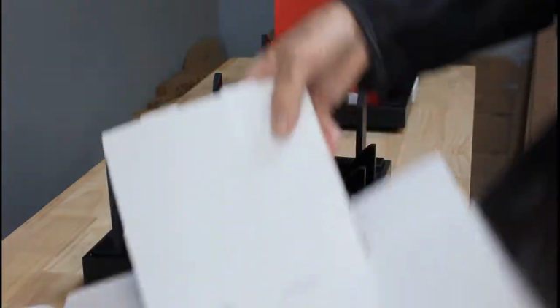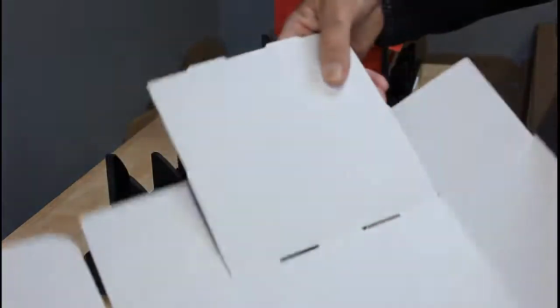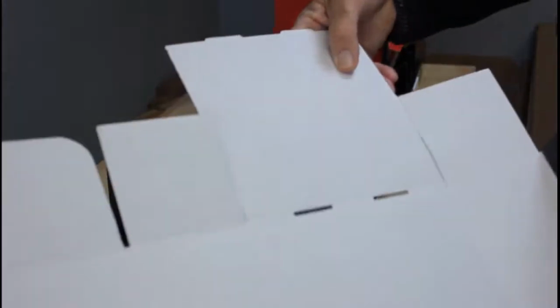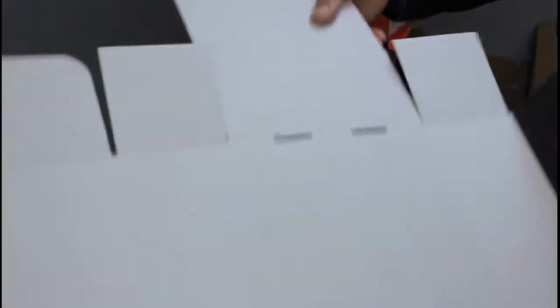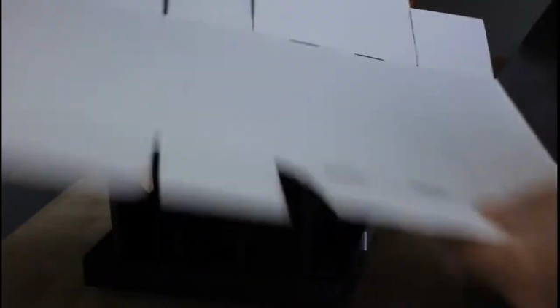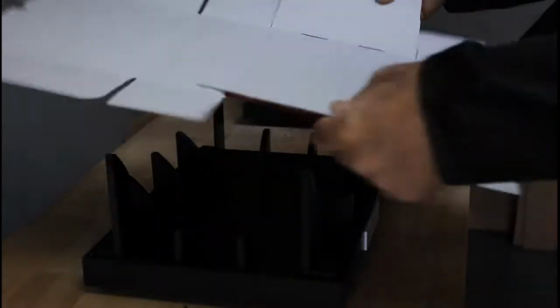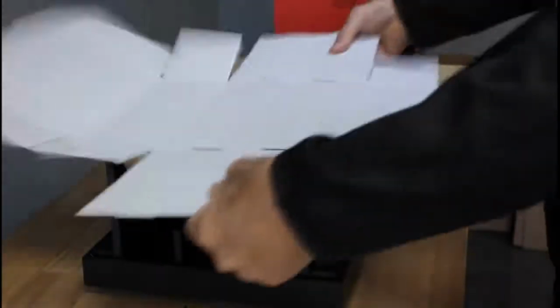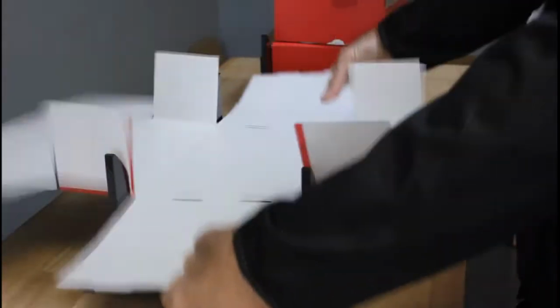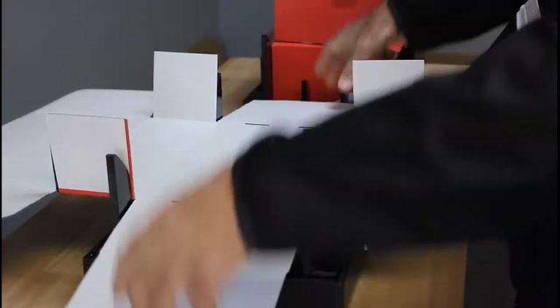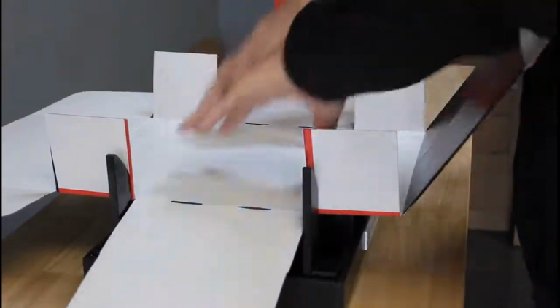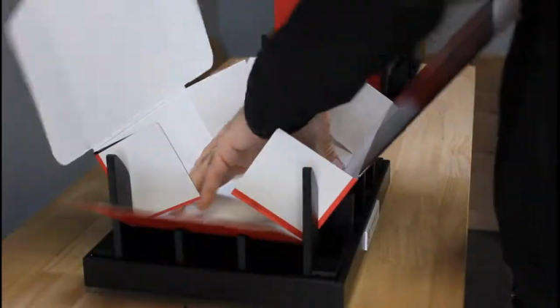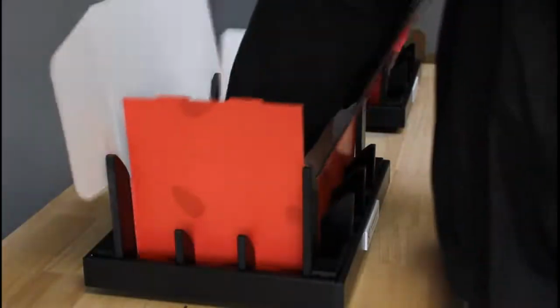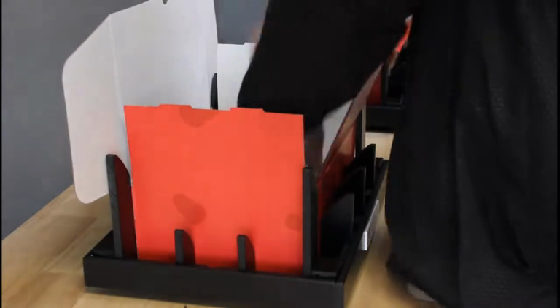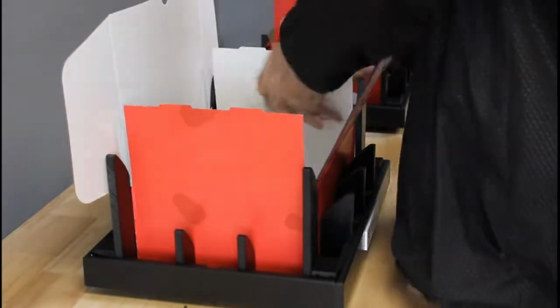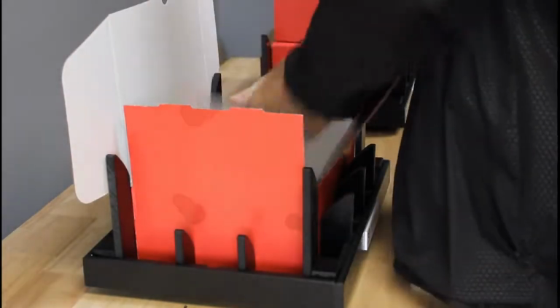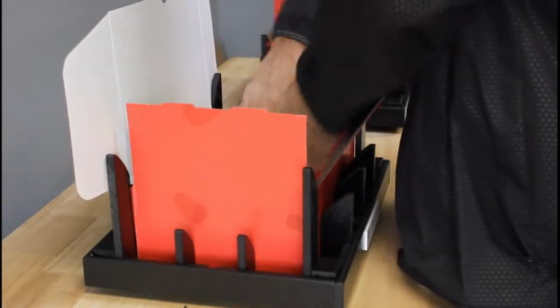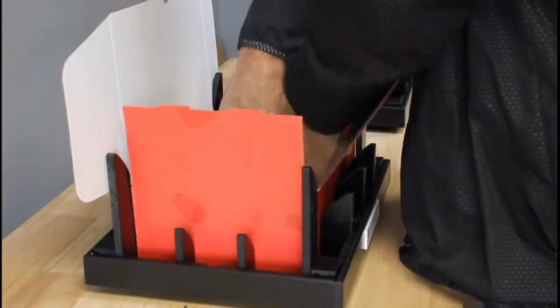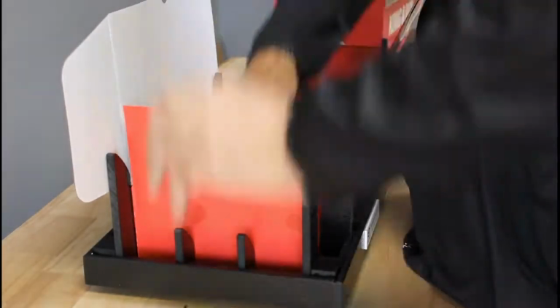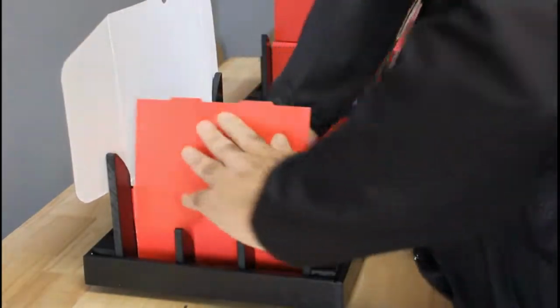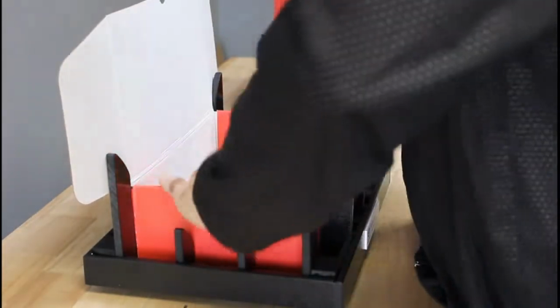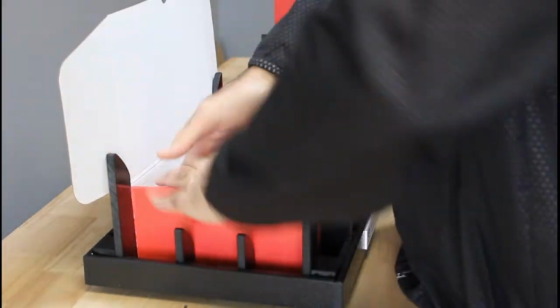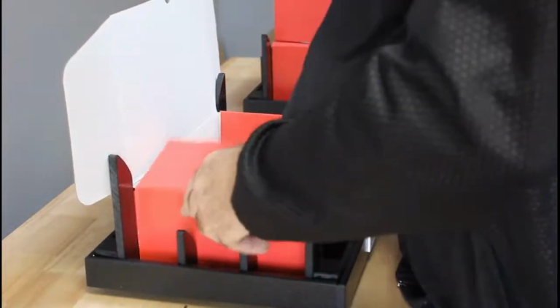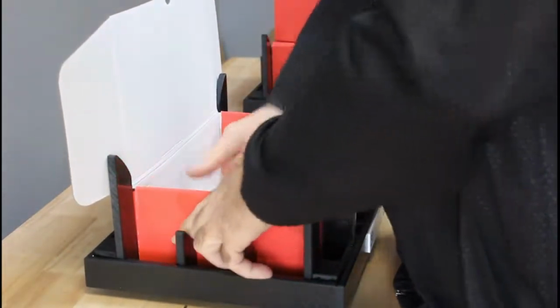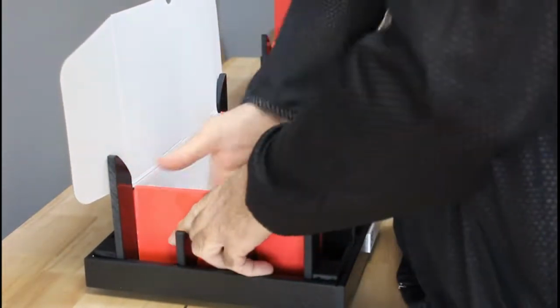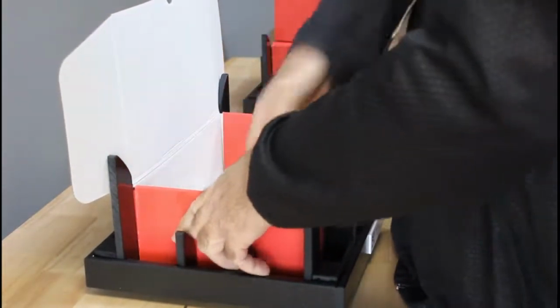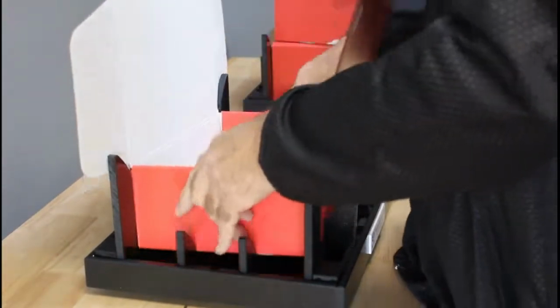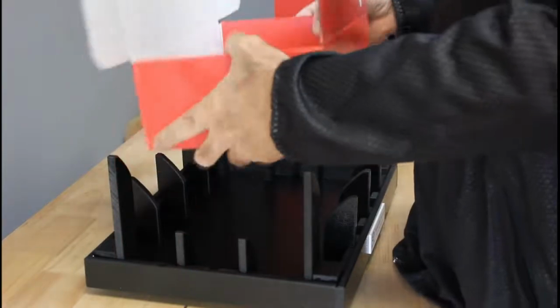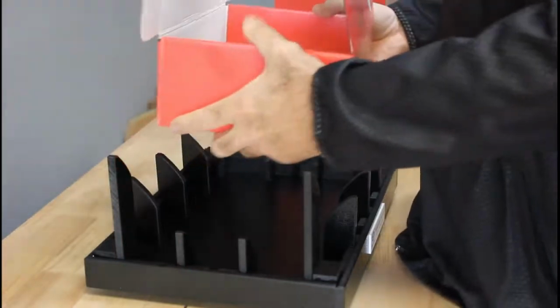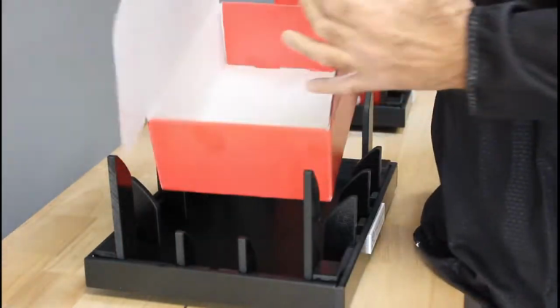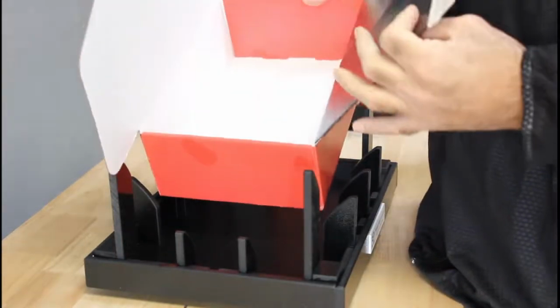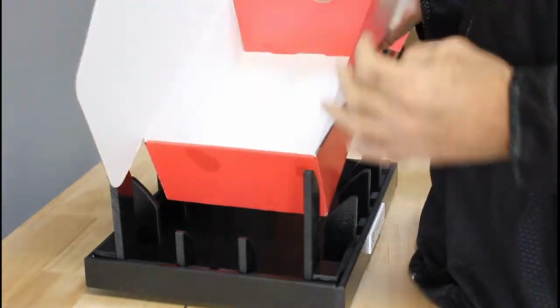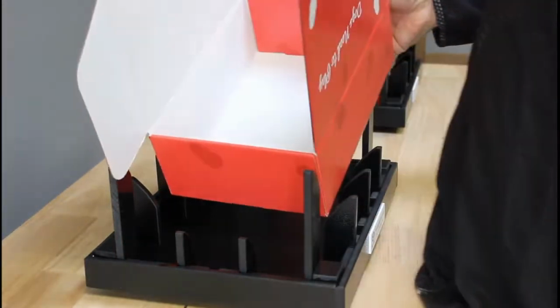So let's go ahead and take our box. We'll set it, we'll press it, make a couple of folds, and we have our completed box. Thank you very much.